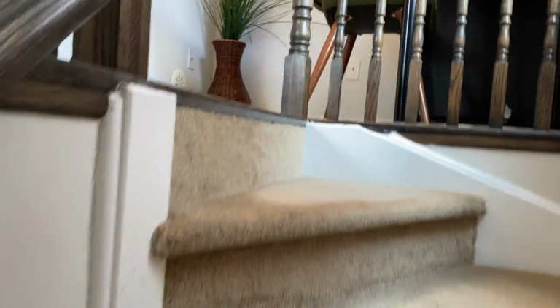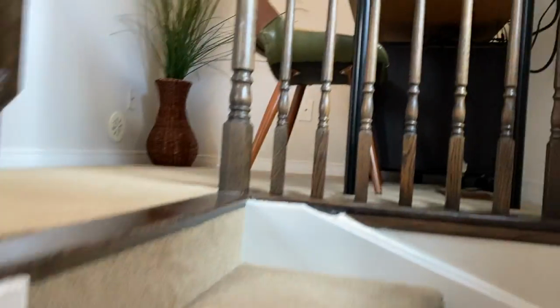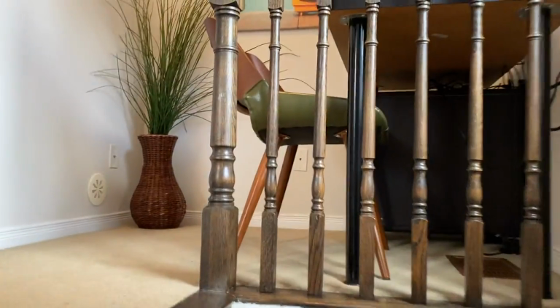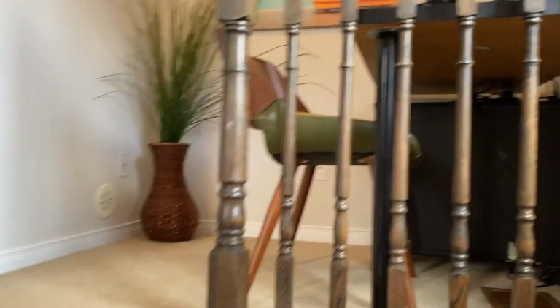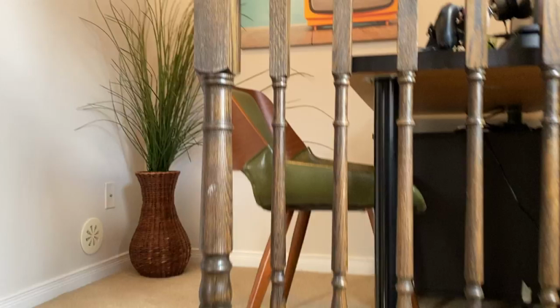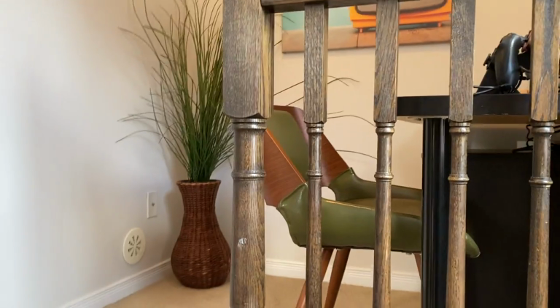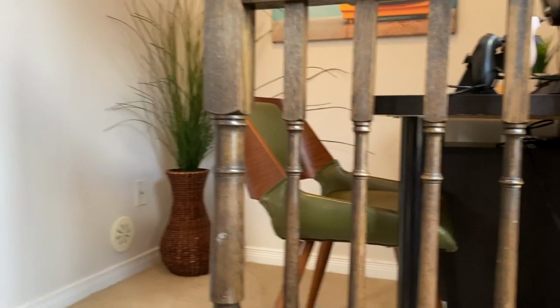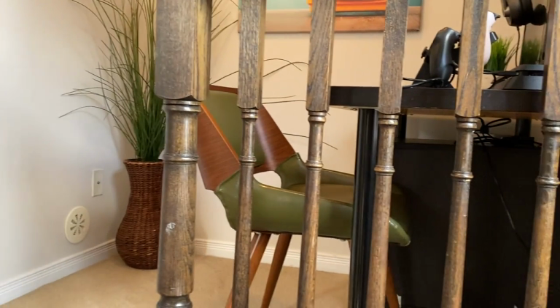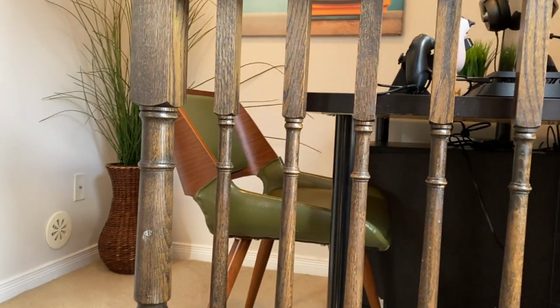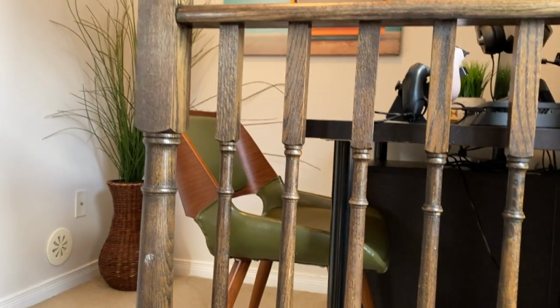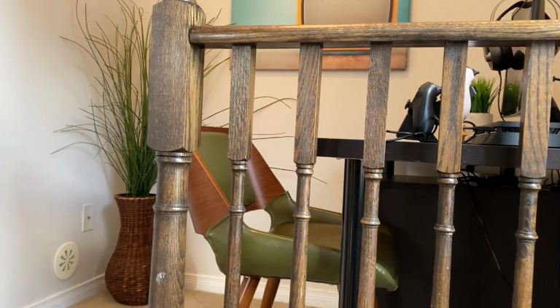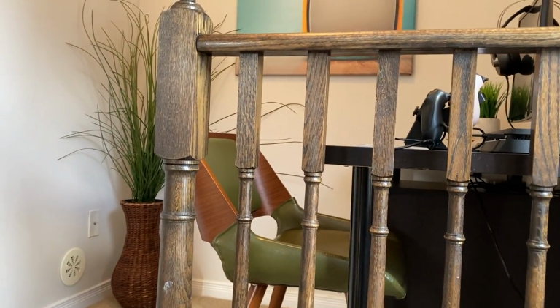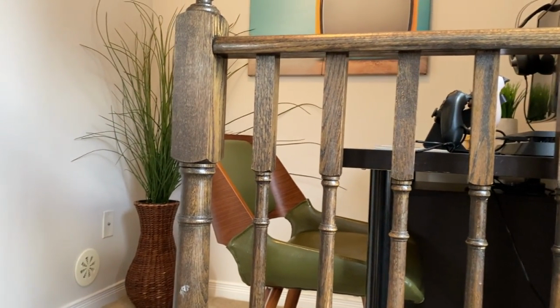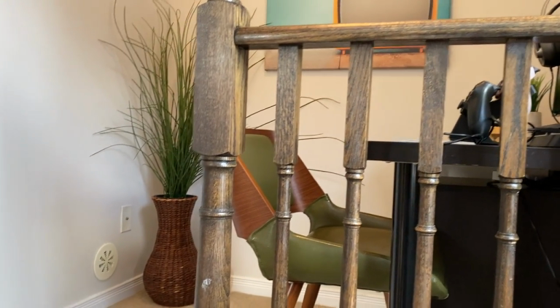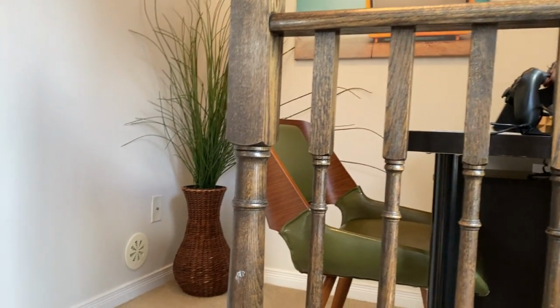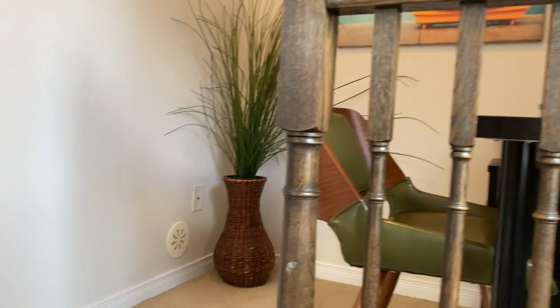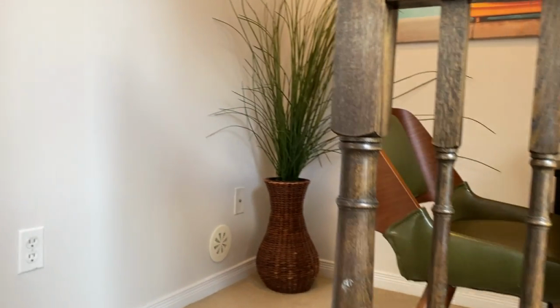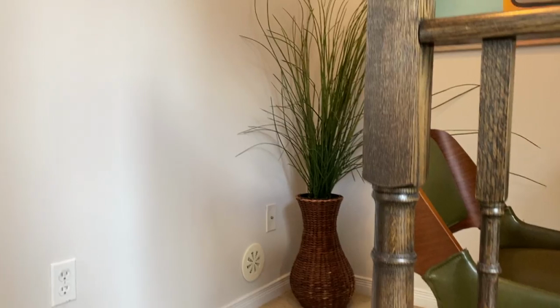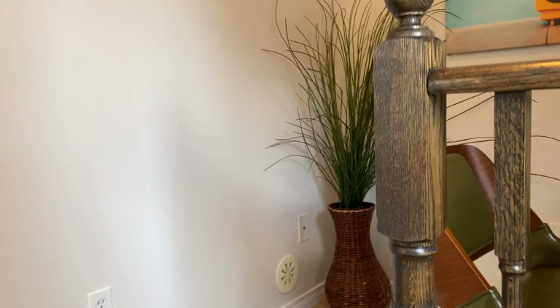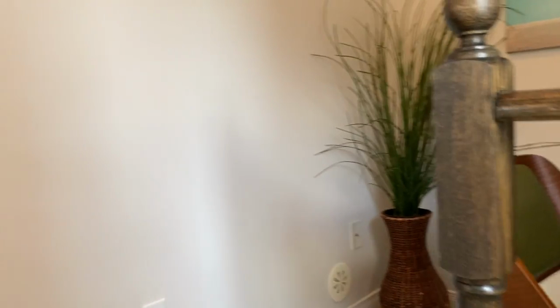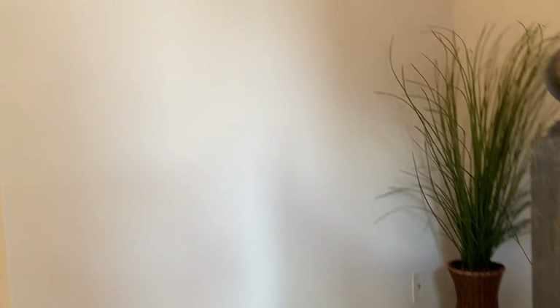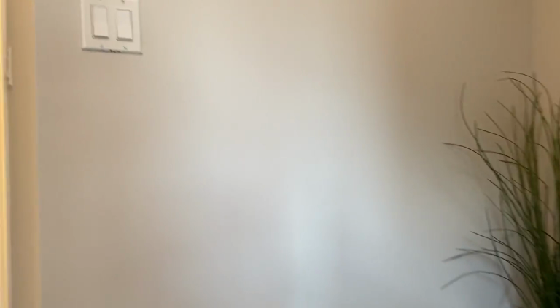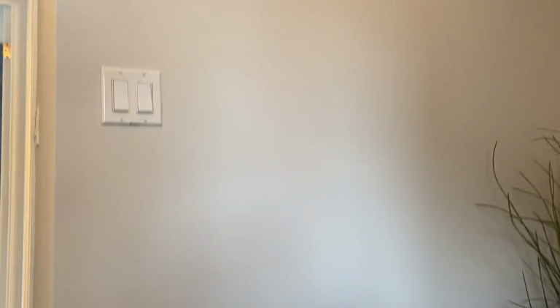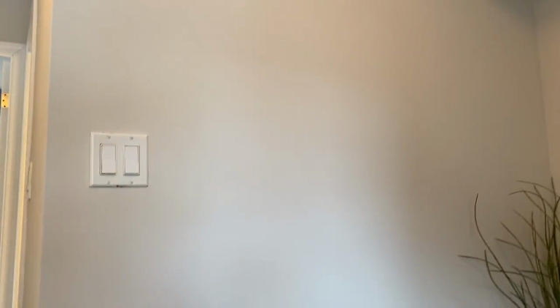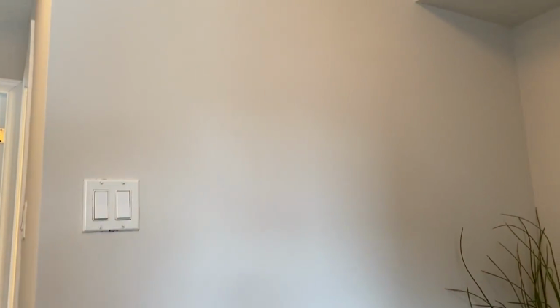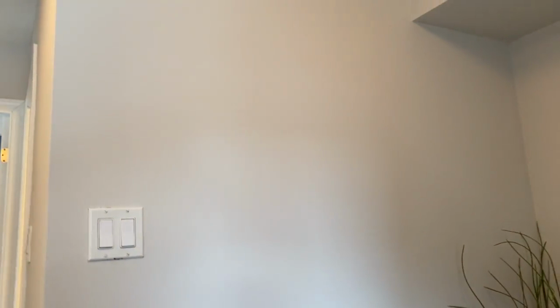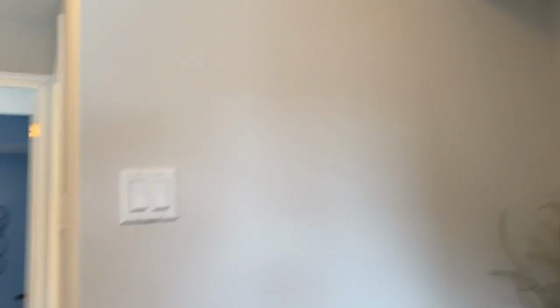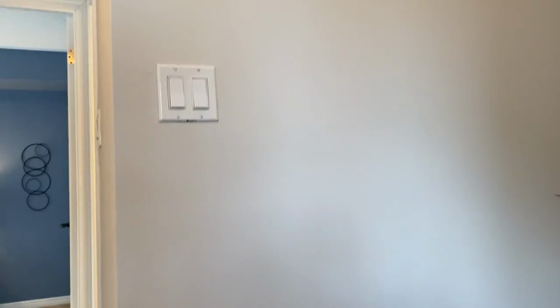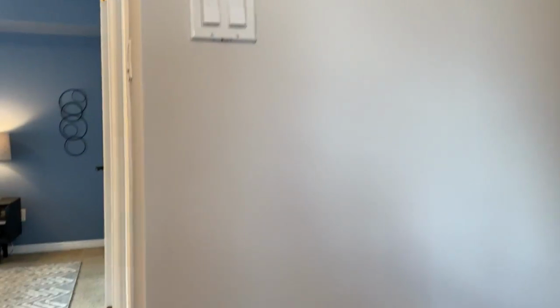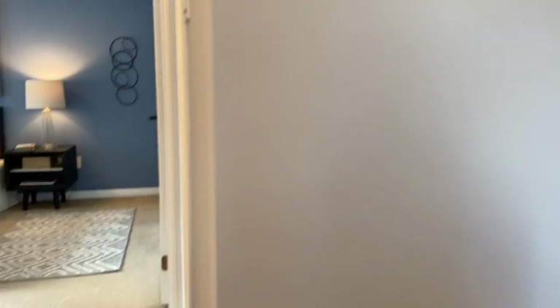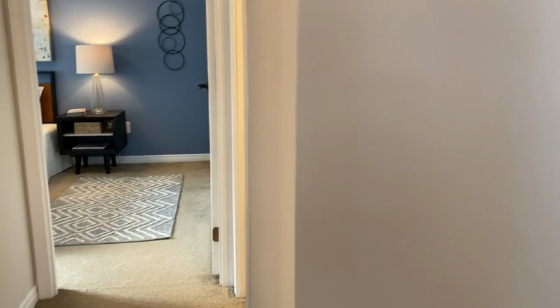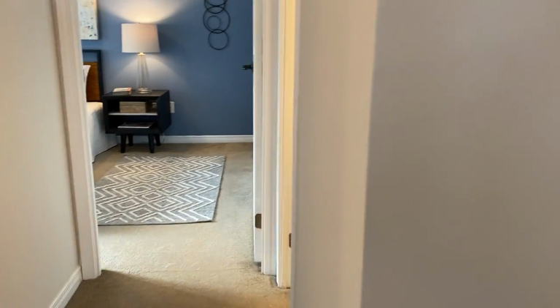Second bedroom — second floor, rather. We've got the little office area. Could be a little den. This was set up as a children's play area. This wall was actually a chalkboard wall — how fun is that?